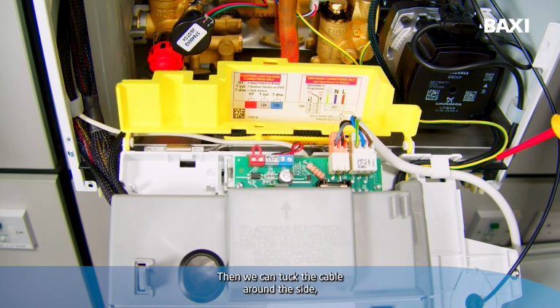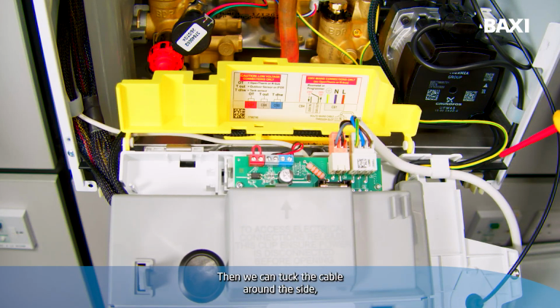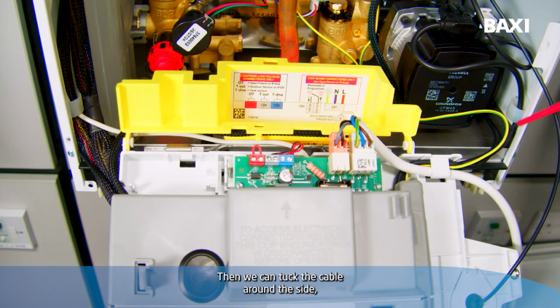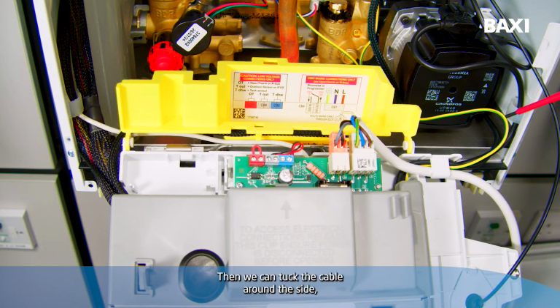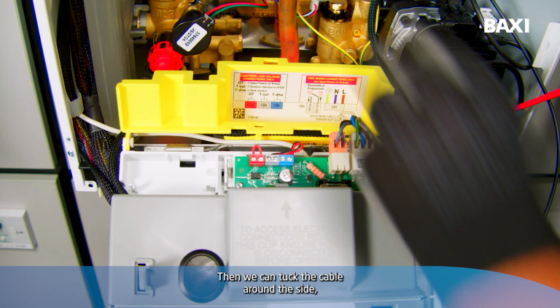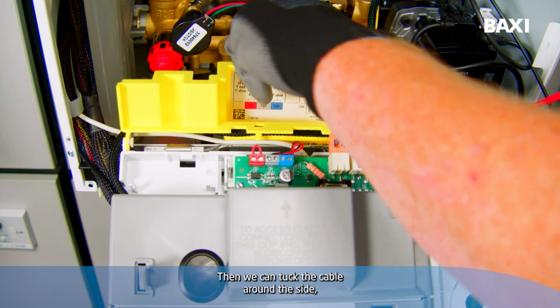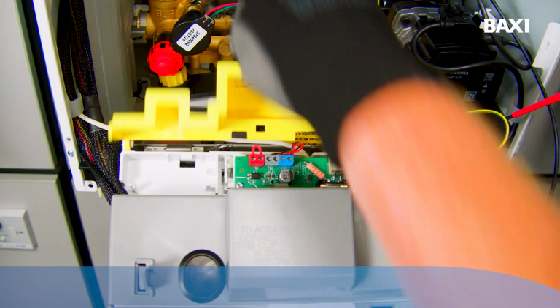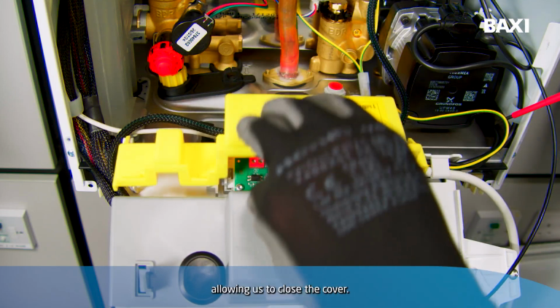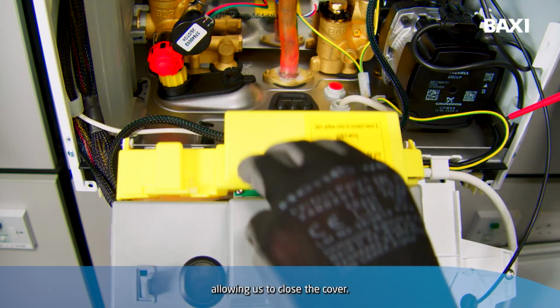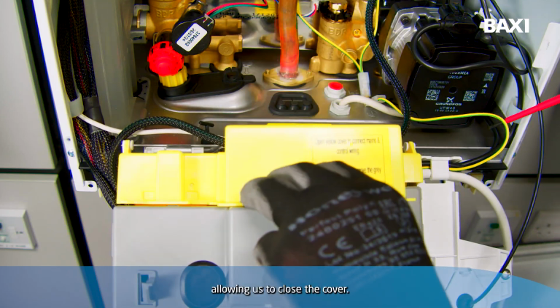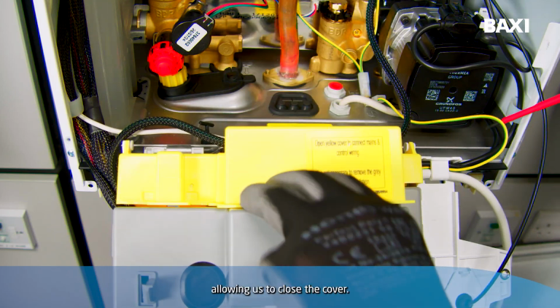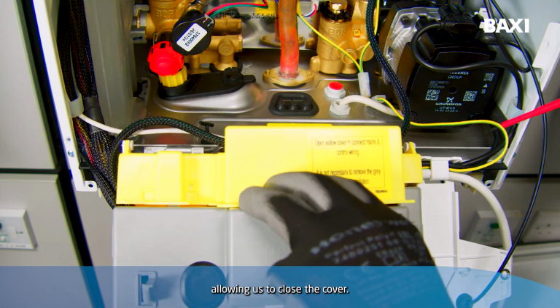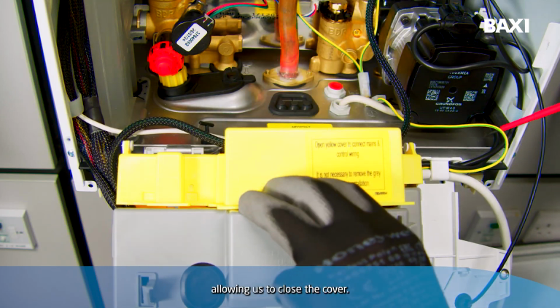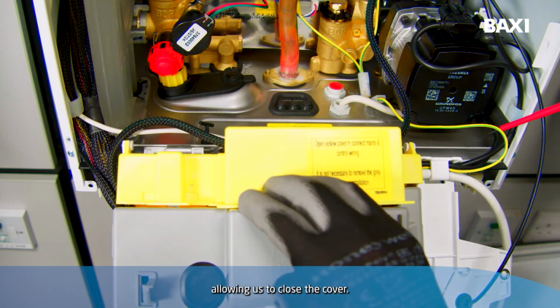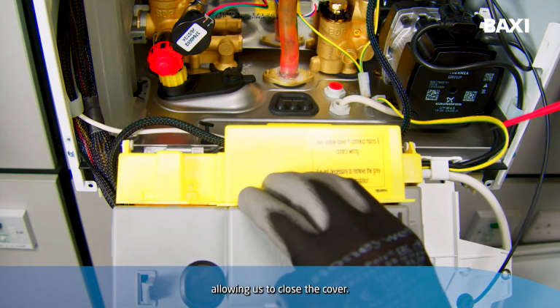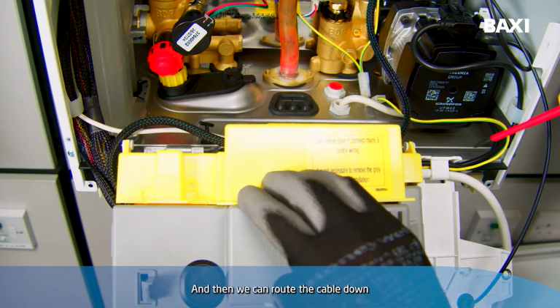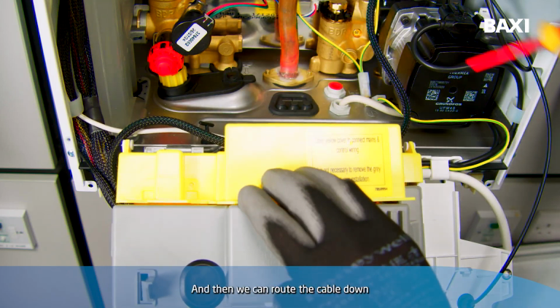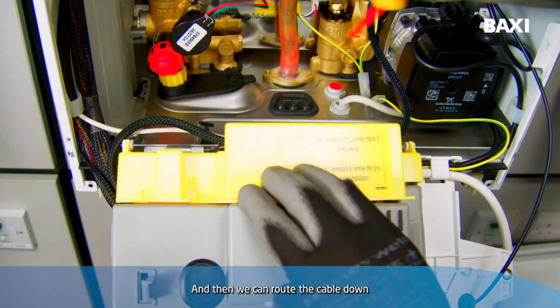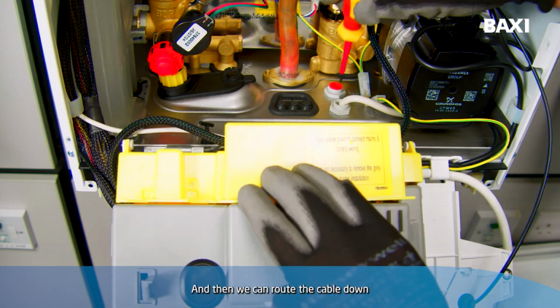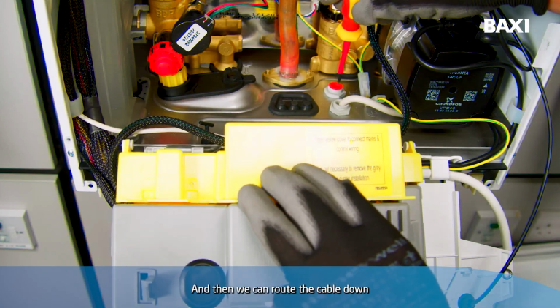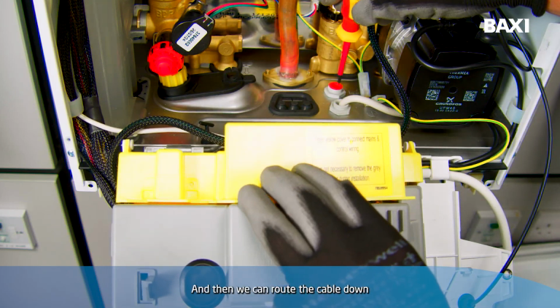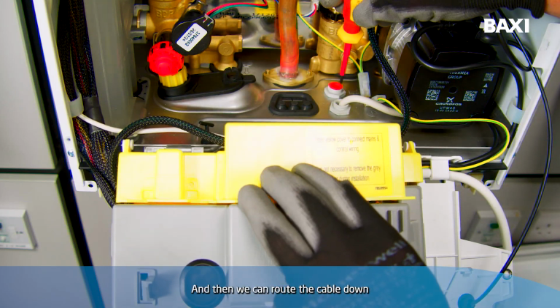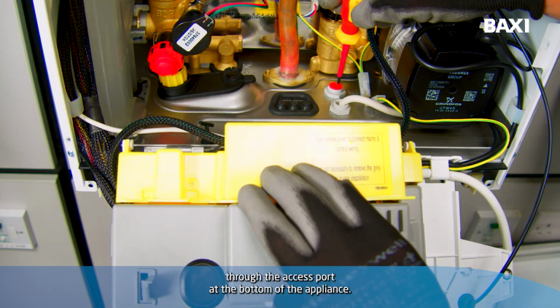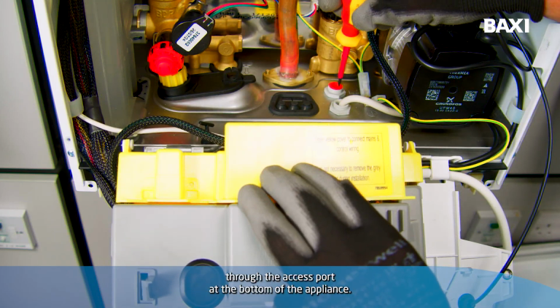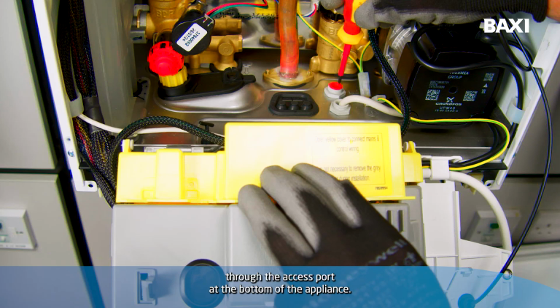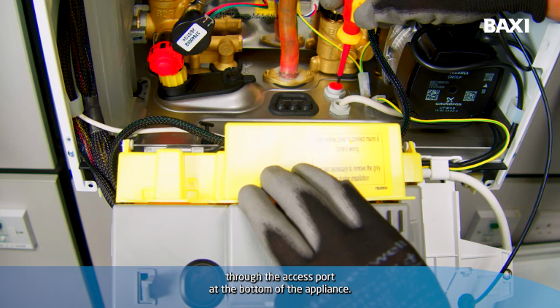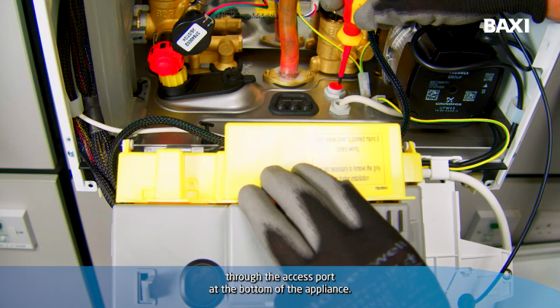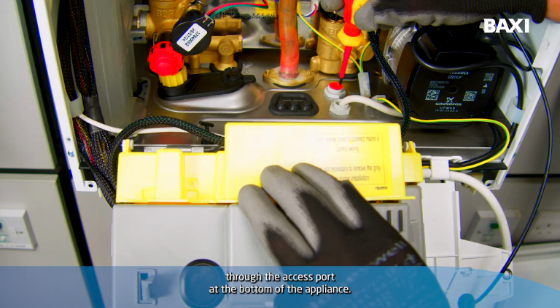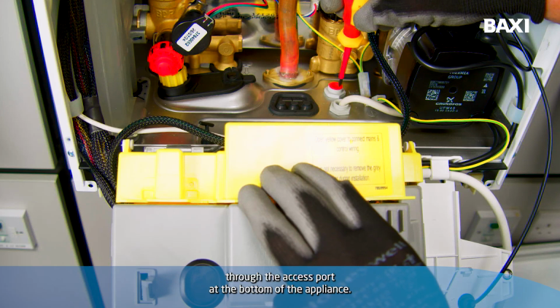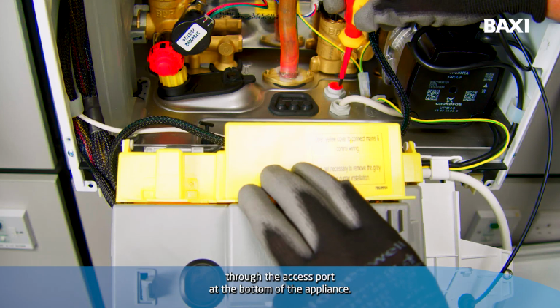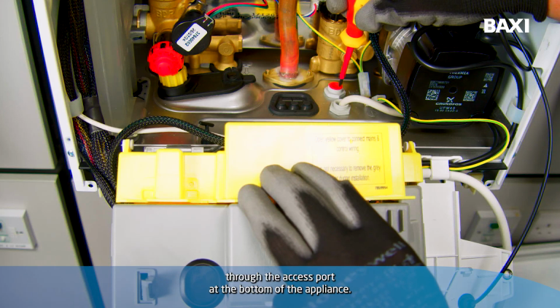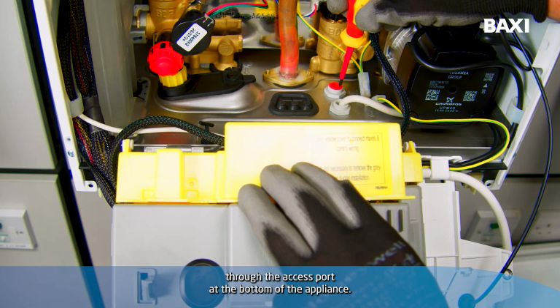Then I'm just going to ease the cable down slightly, tuck it around the side allowing us to close the cover, and then route the cable down through the access port at the bottom of the appliance.